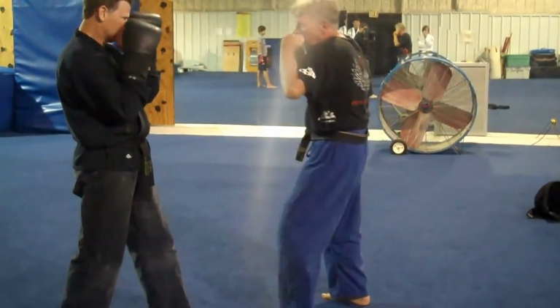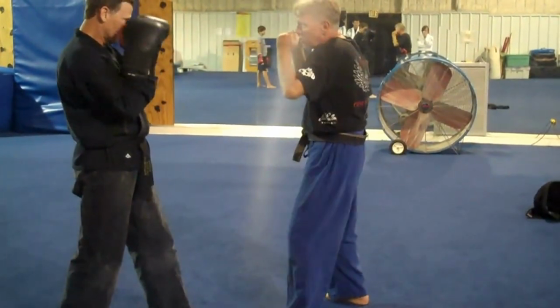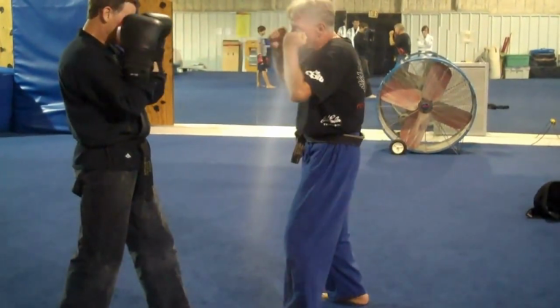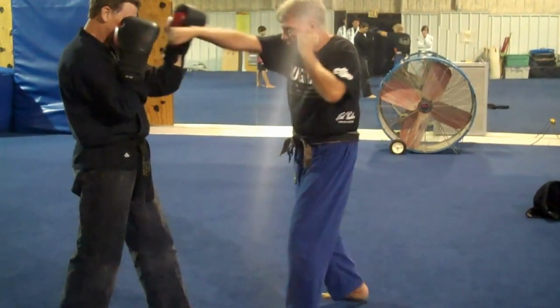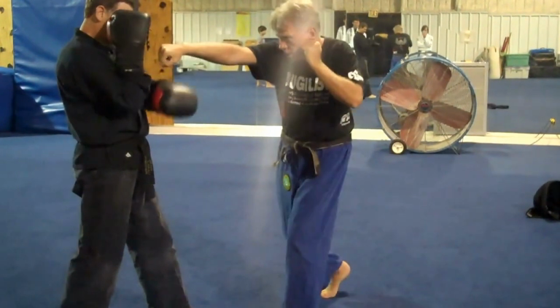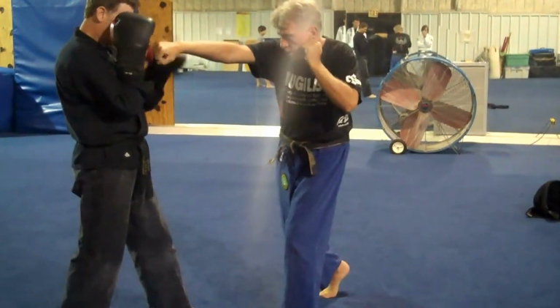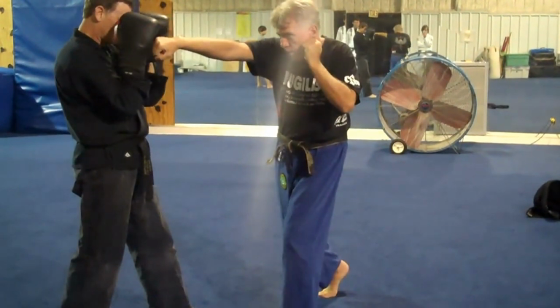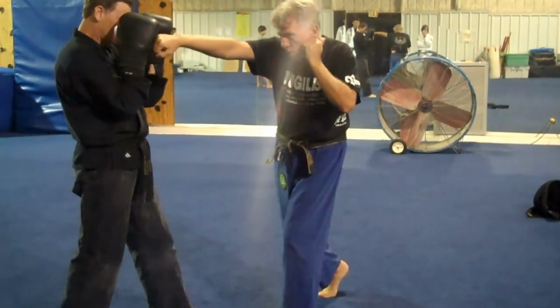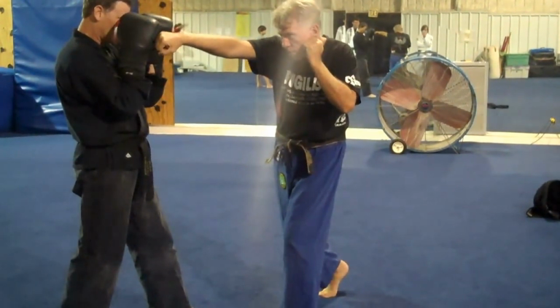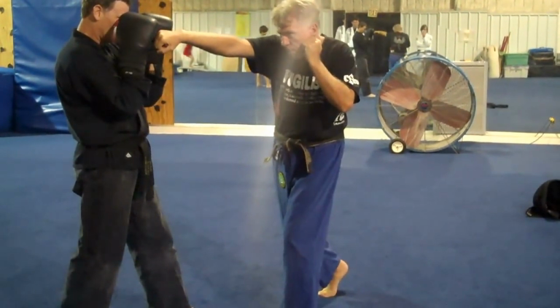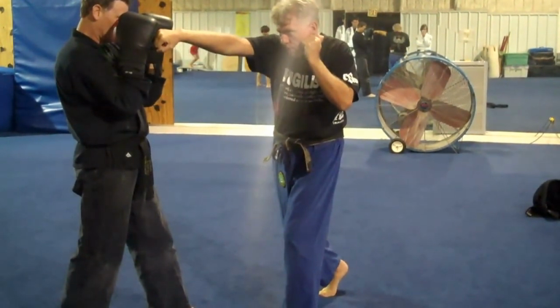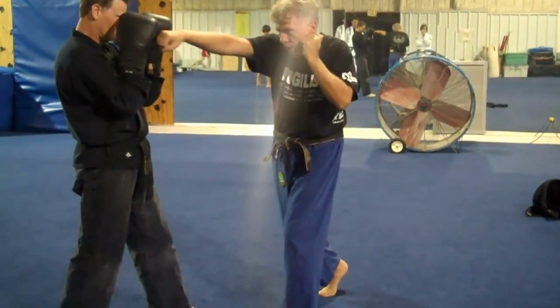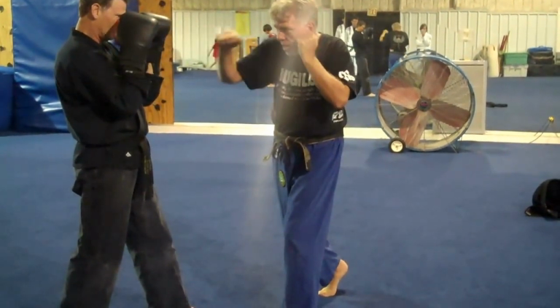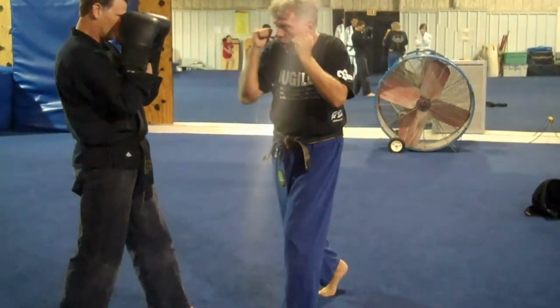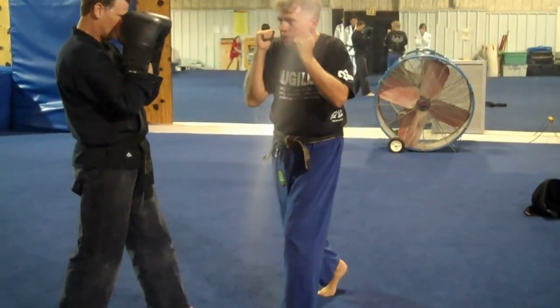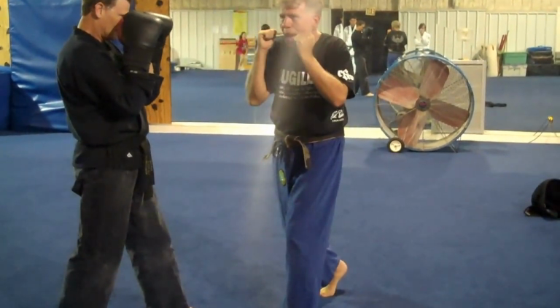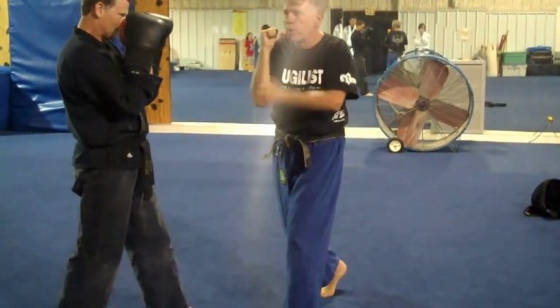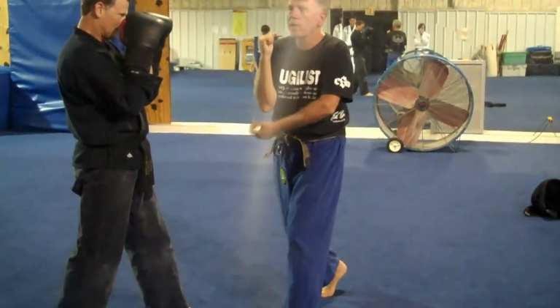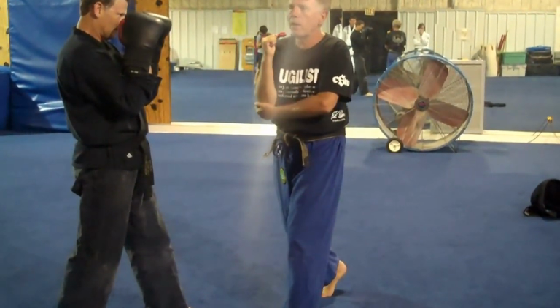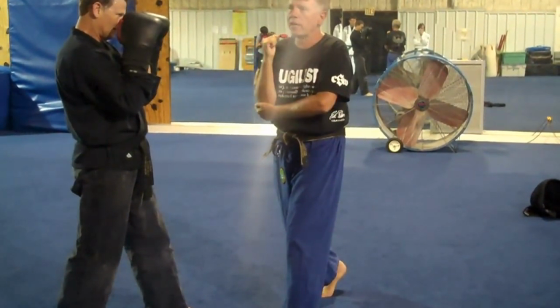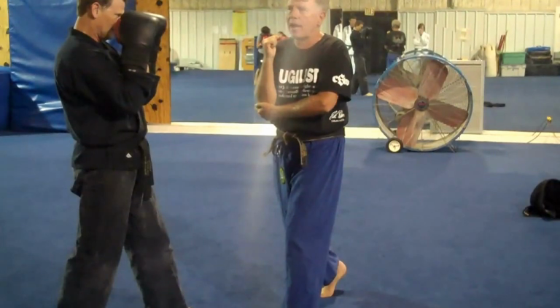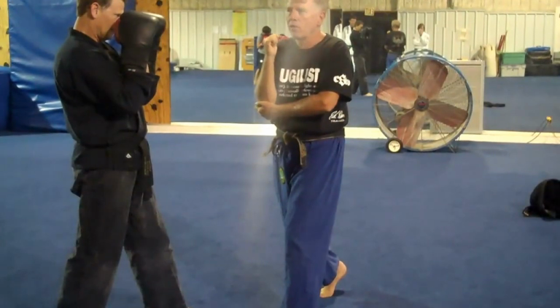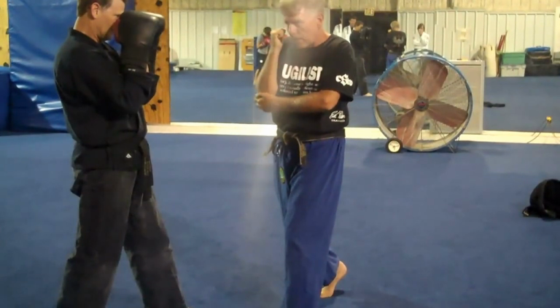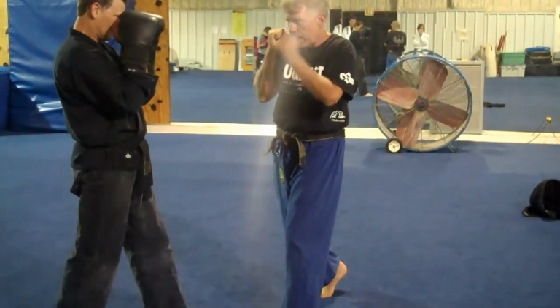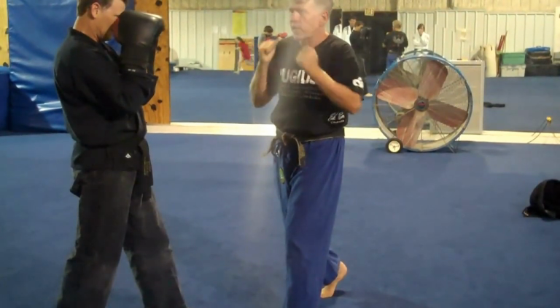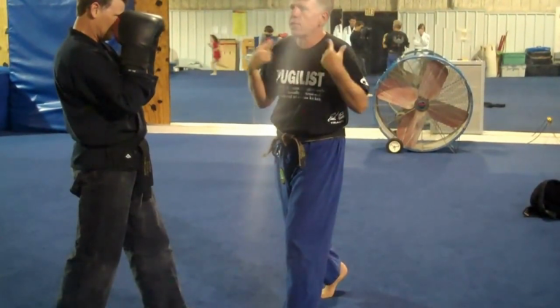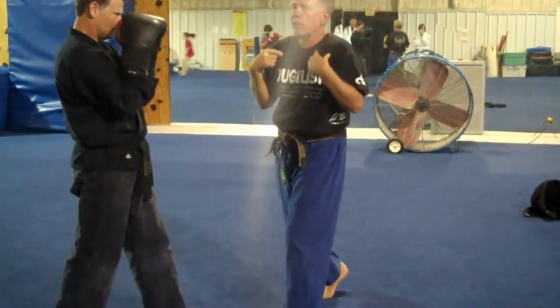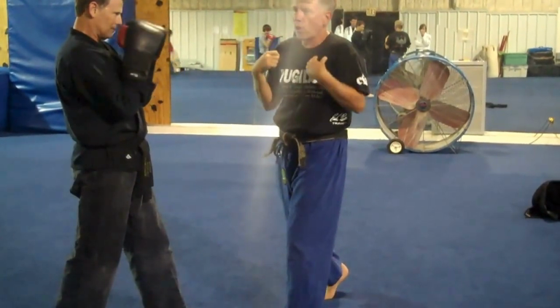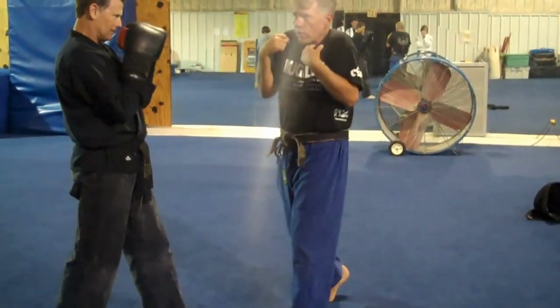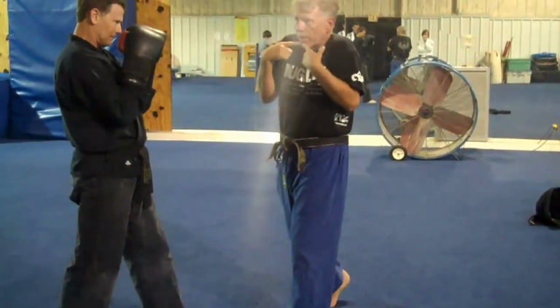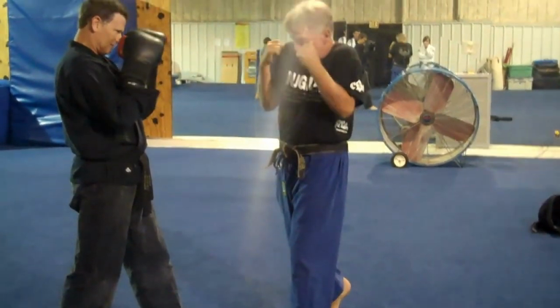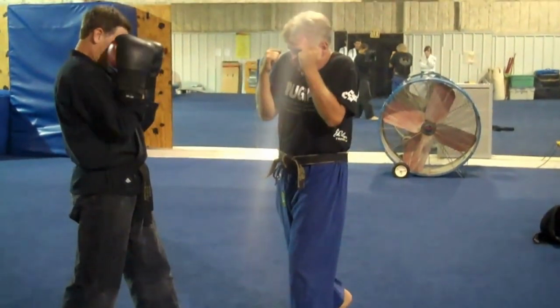As I cross, same thing. My shoulder comes up and covers my cheek. My arm comes back quick. My elbow stays down. My hand stays up. My shoulders are up. My chin is tucked.